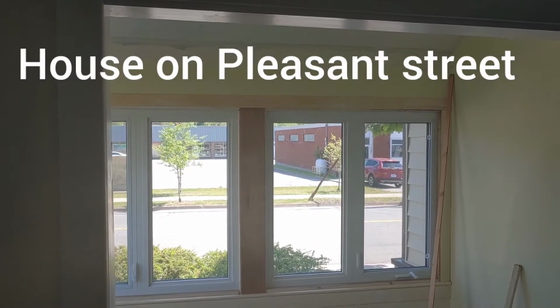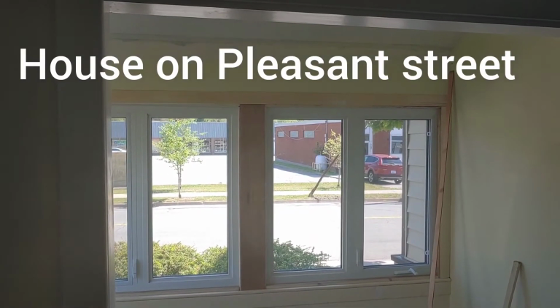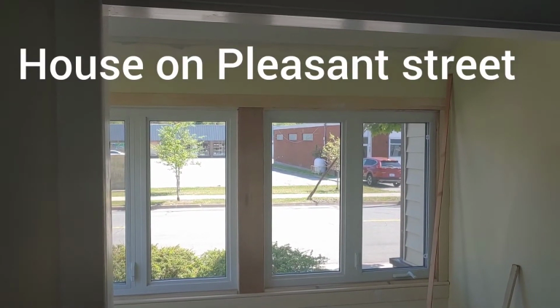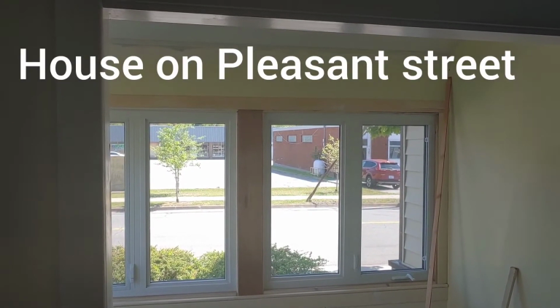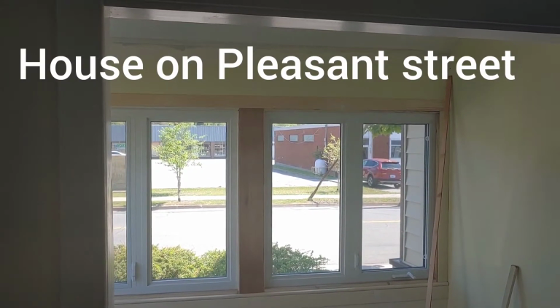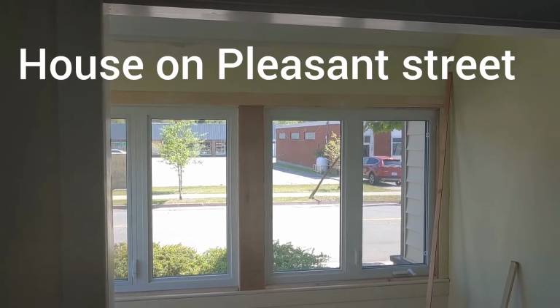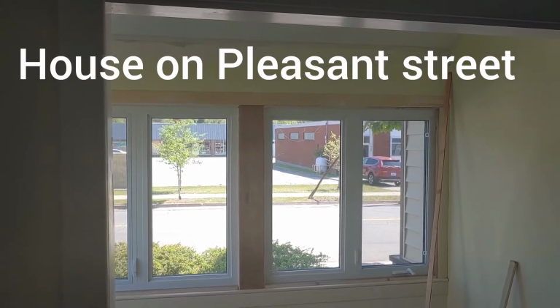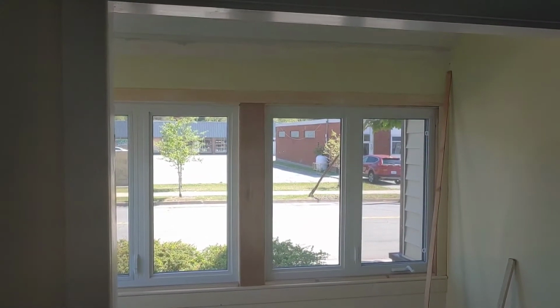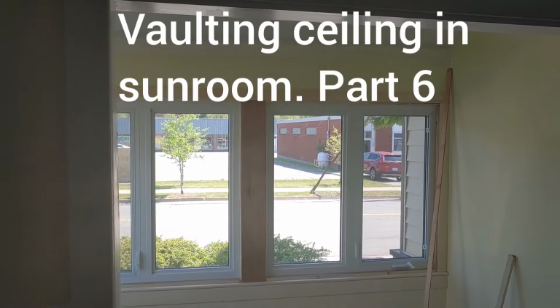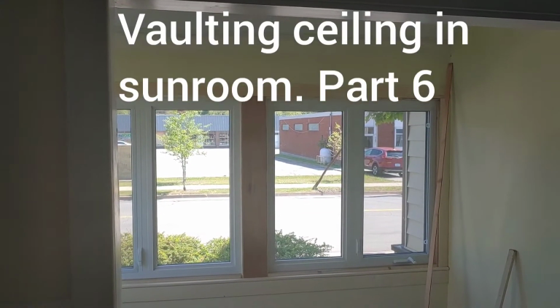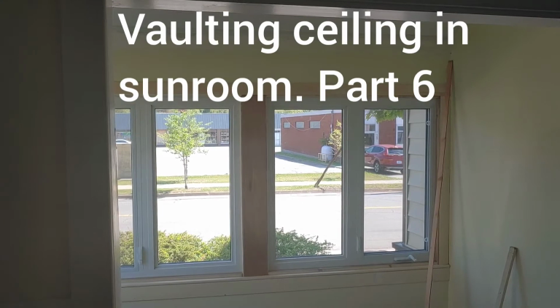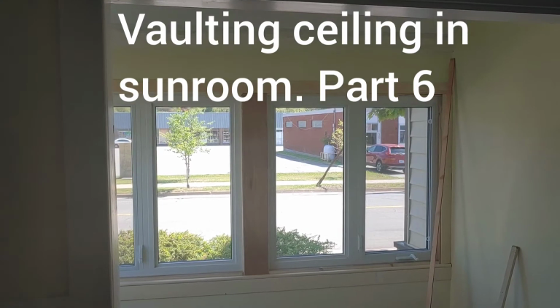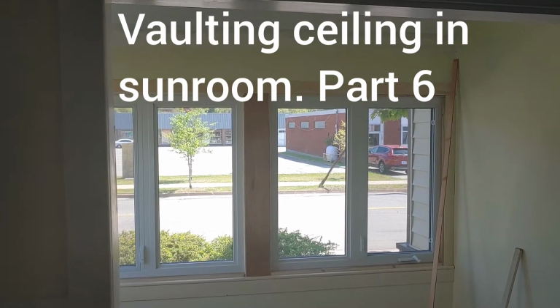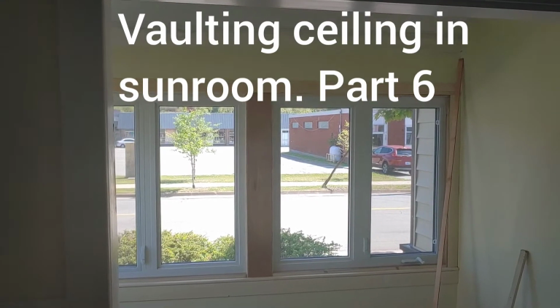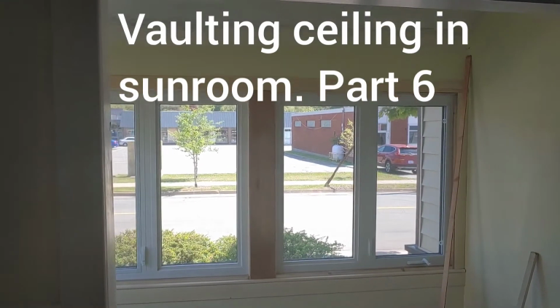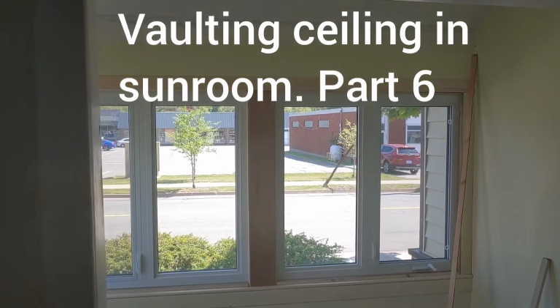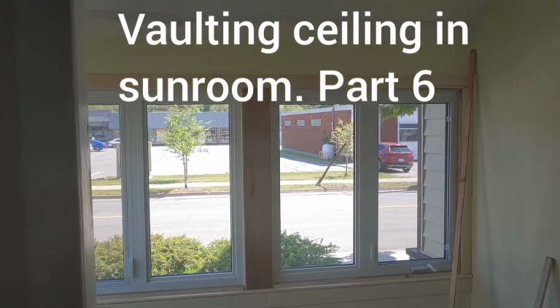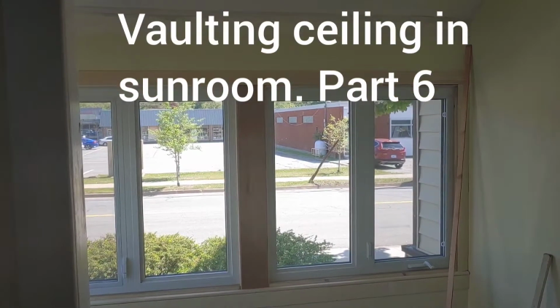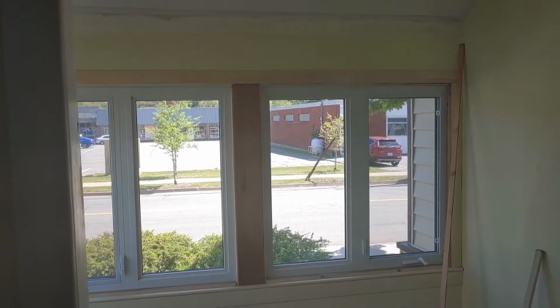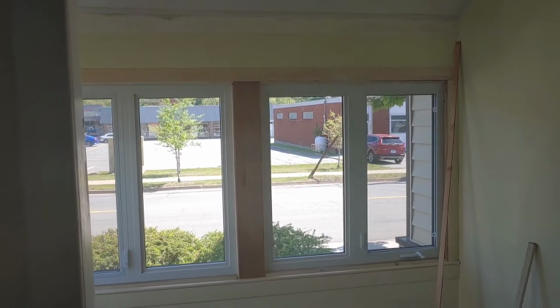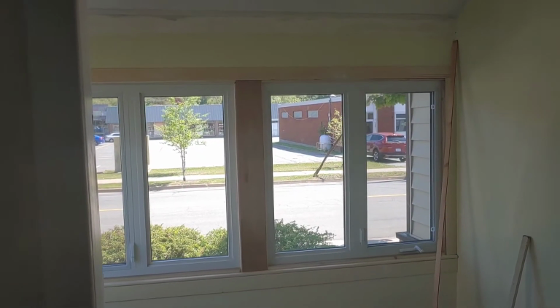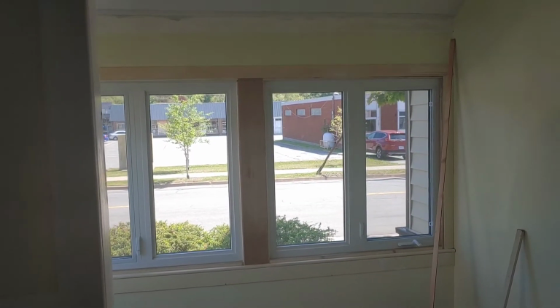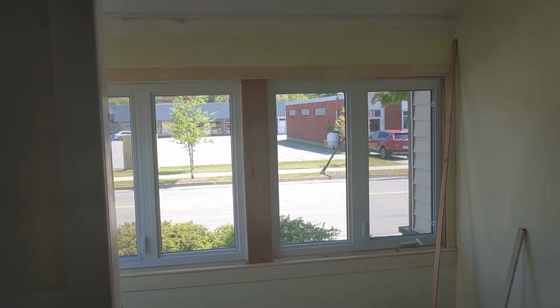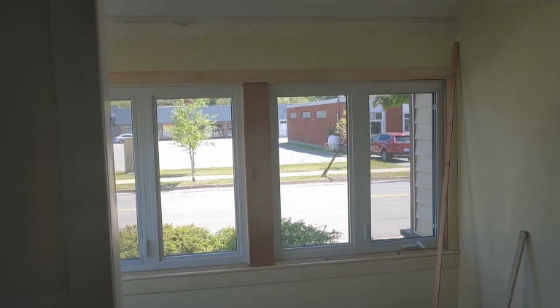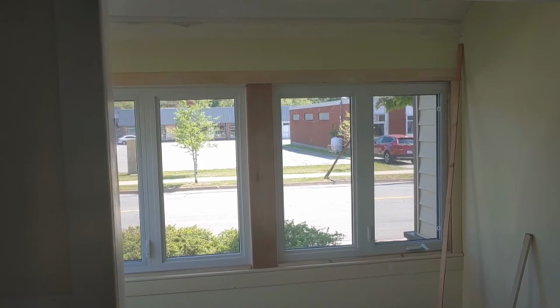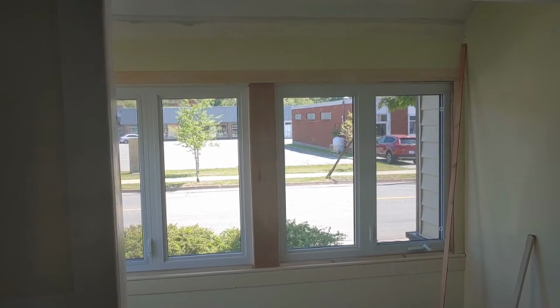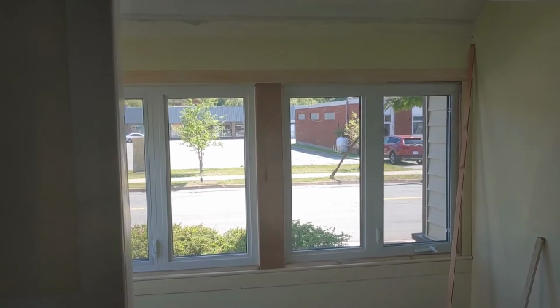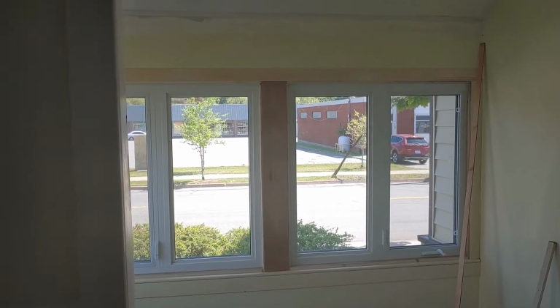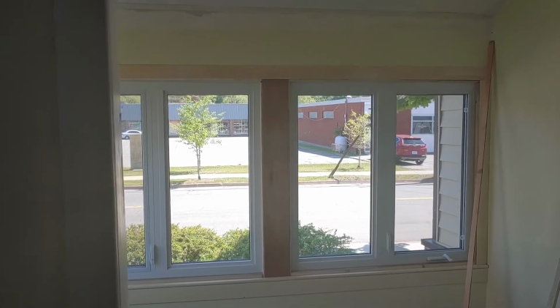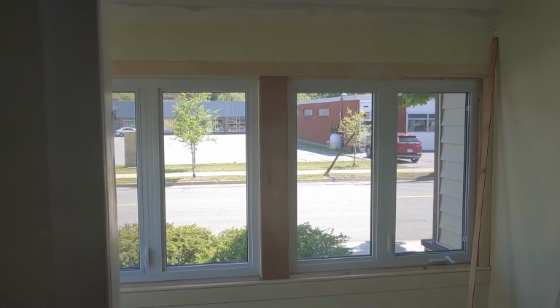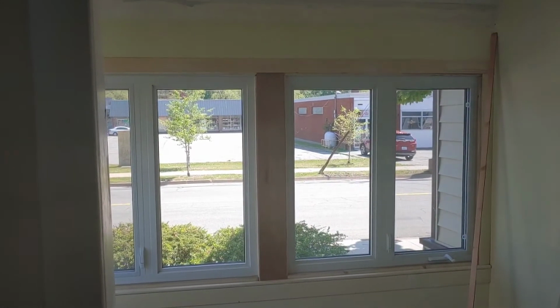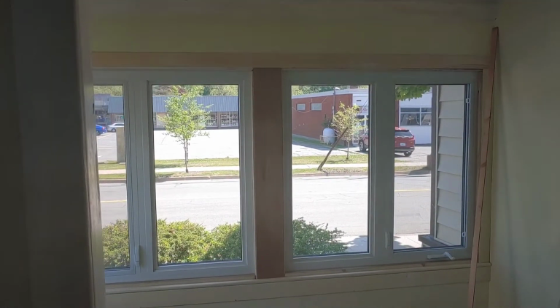Welcome to the House on Pleasant Street channel here on YouTube. This is going to be part 6 of vaulting, and I'm going to make this the final part of vaulting the ceiling in my little sunroom.